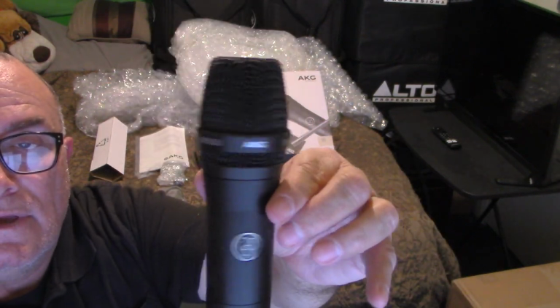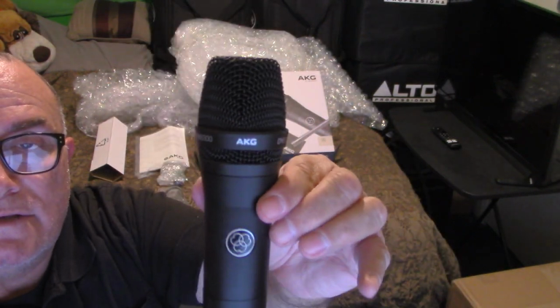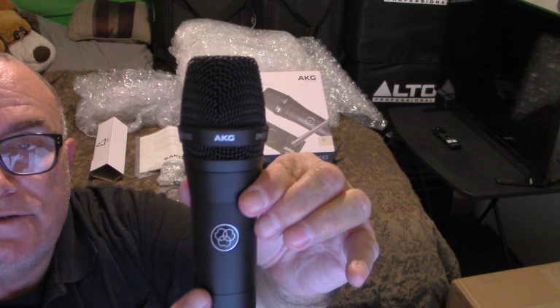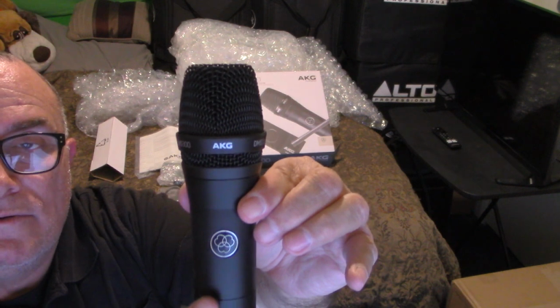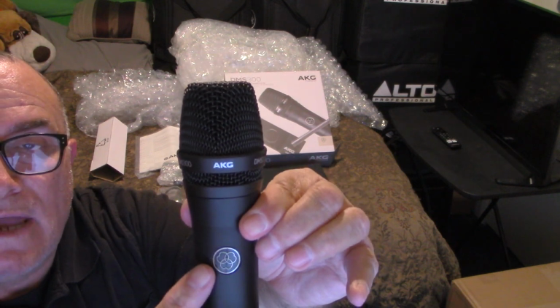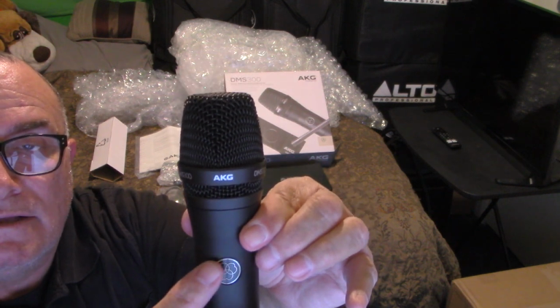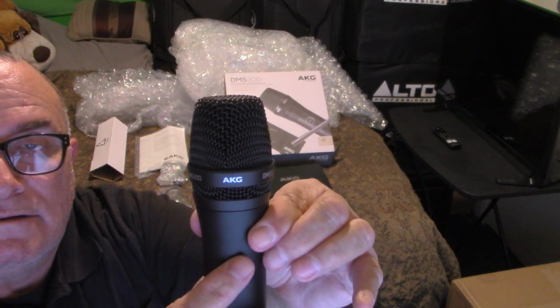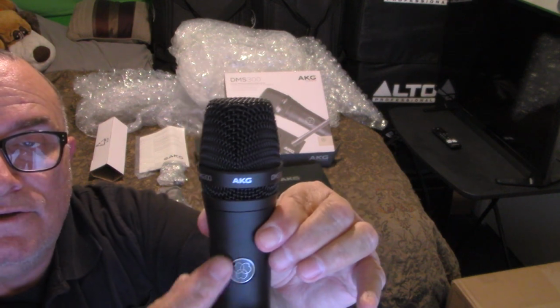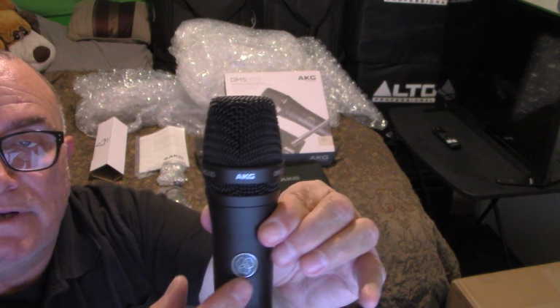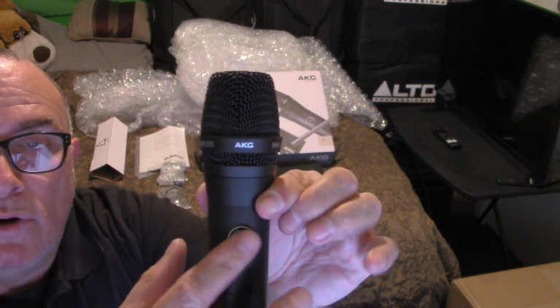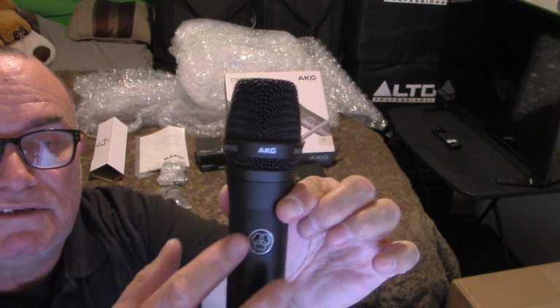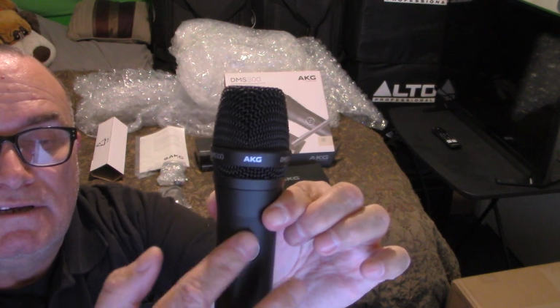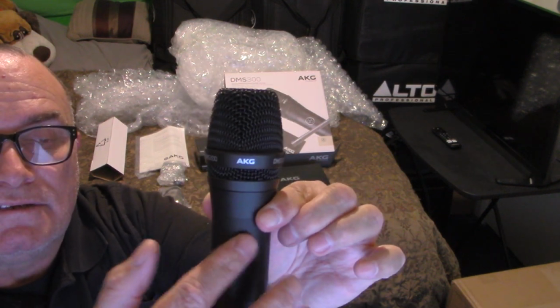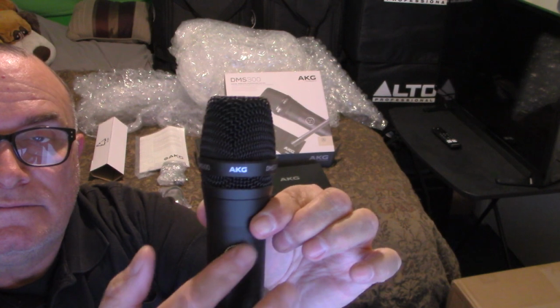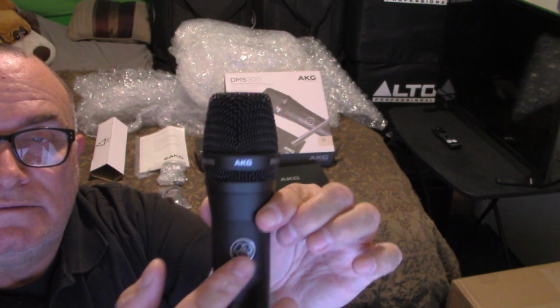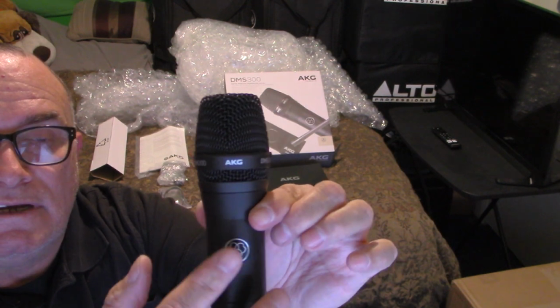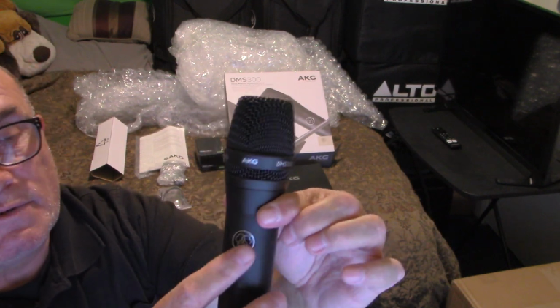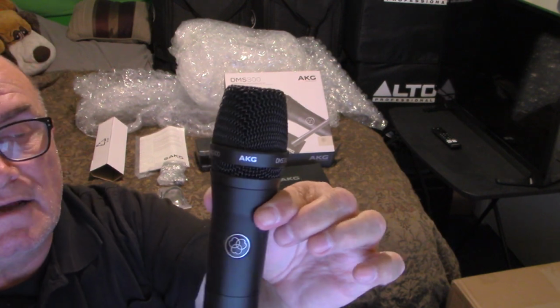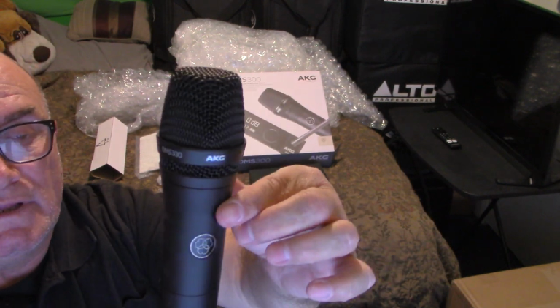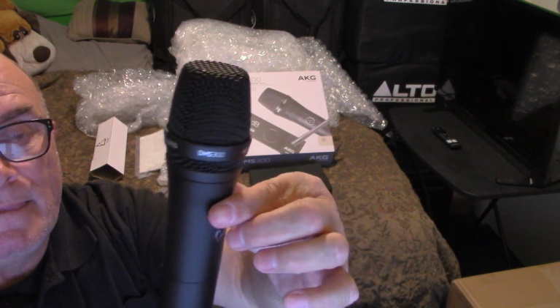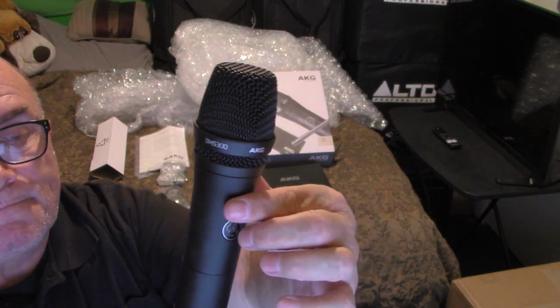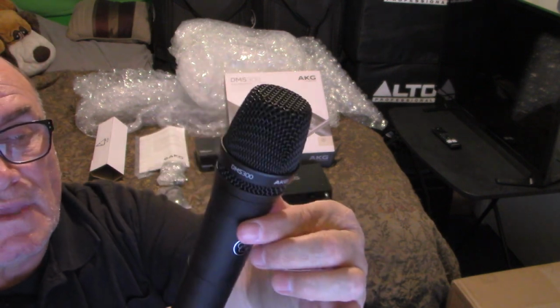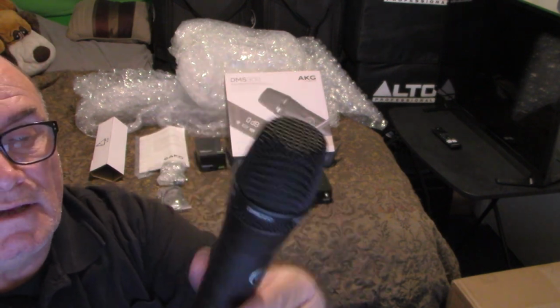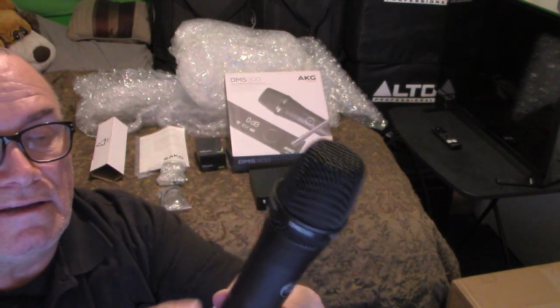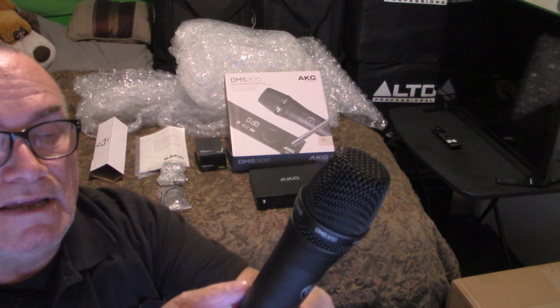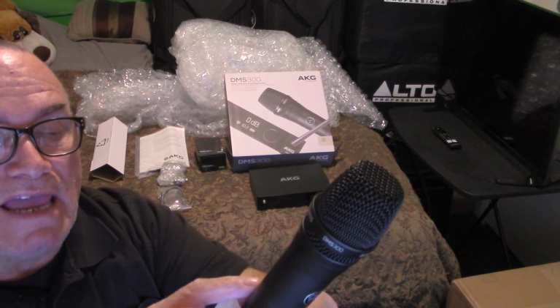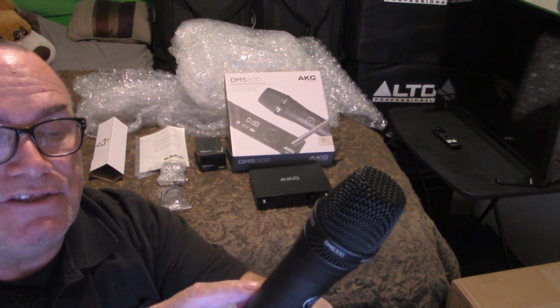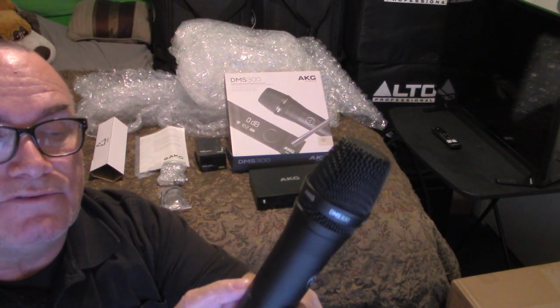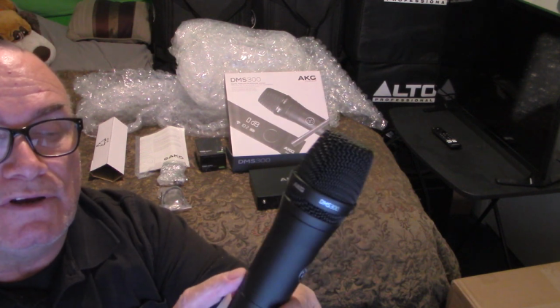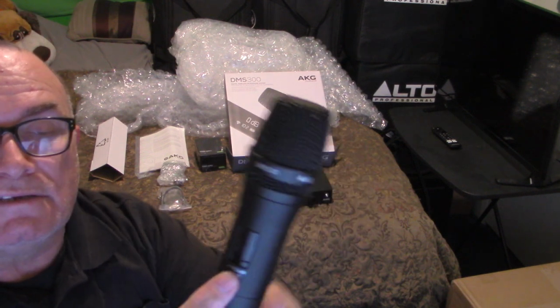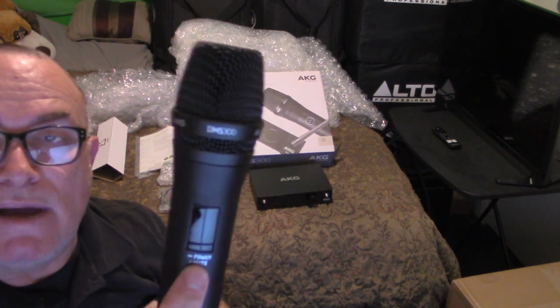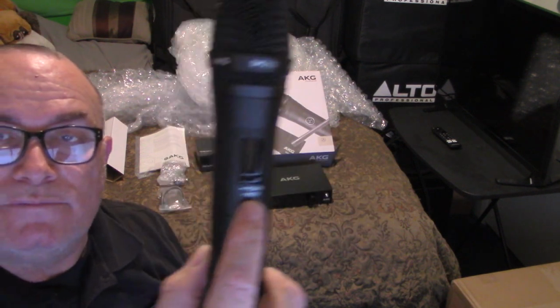The AKG logo is on the back and it's embossed — it protrudes out so you can feel it. On the front it says HT 300, with a power button and a mute button.